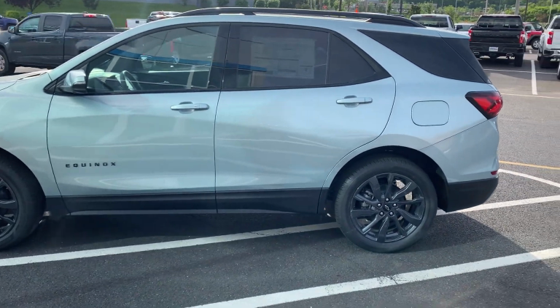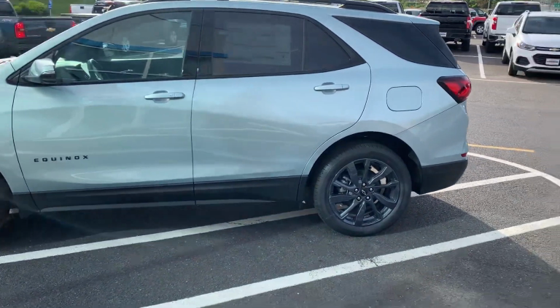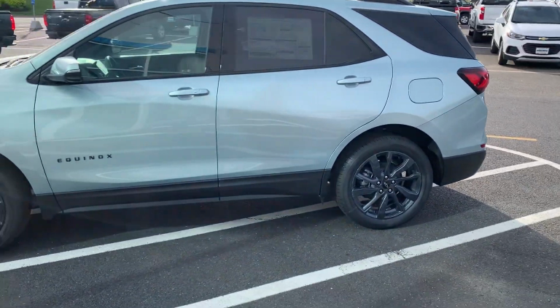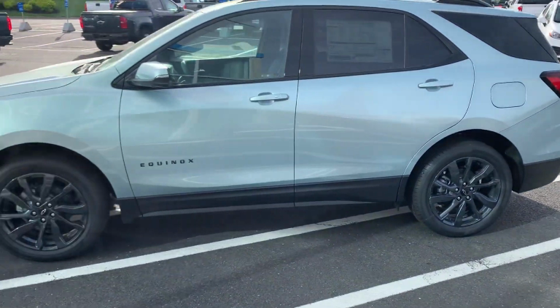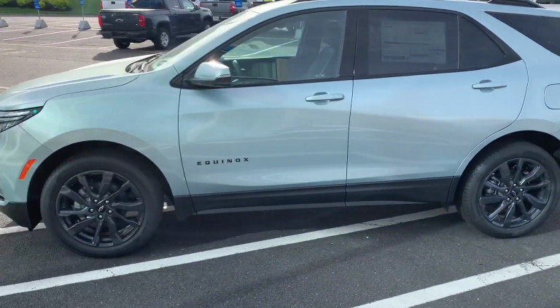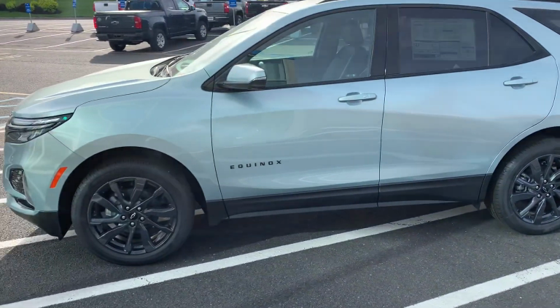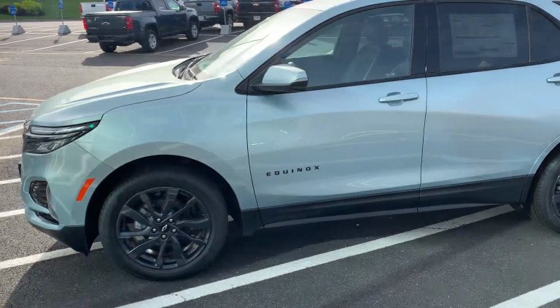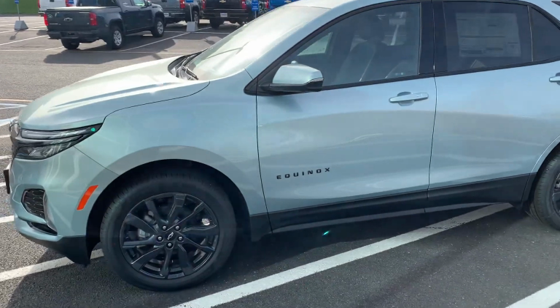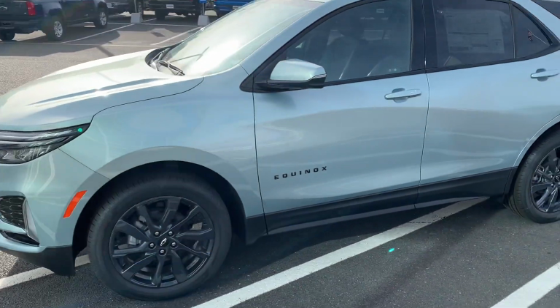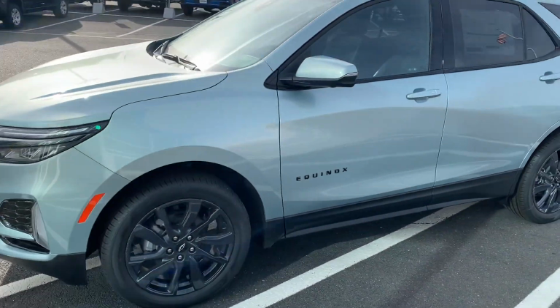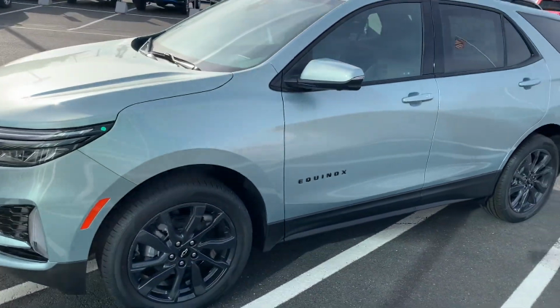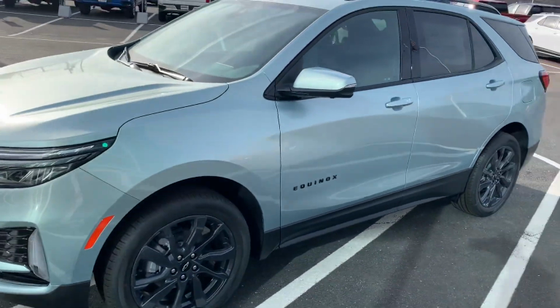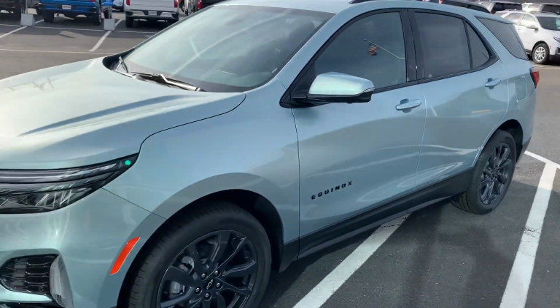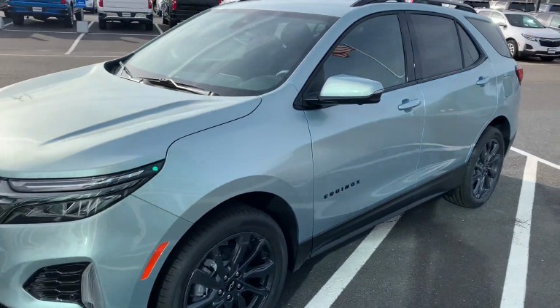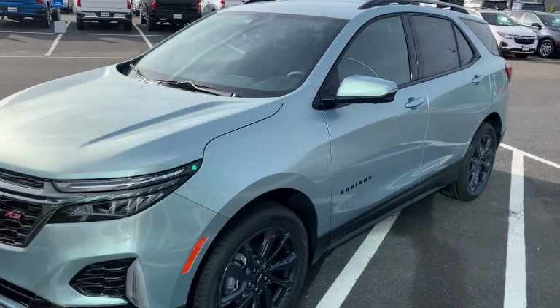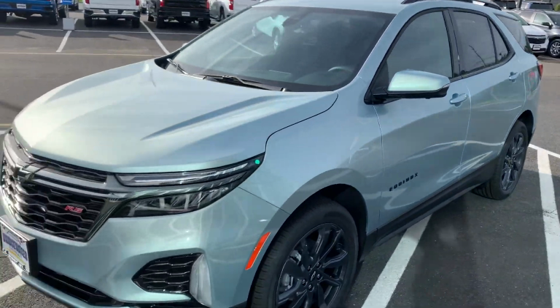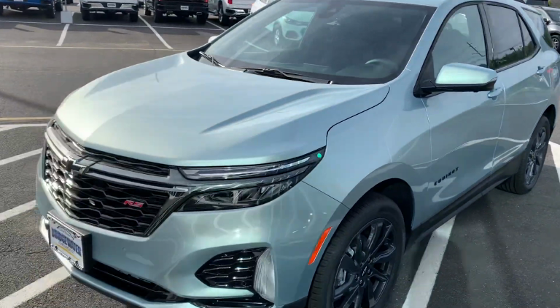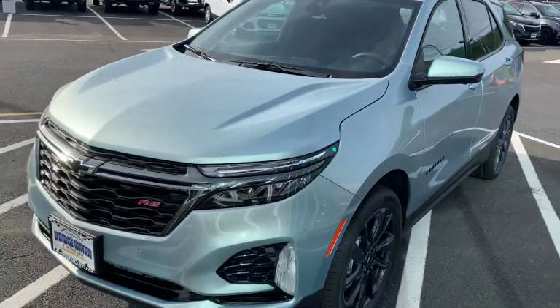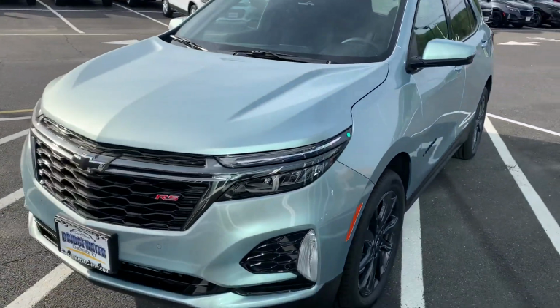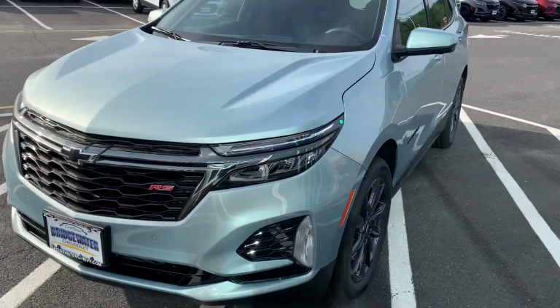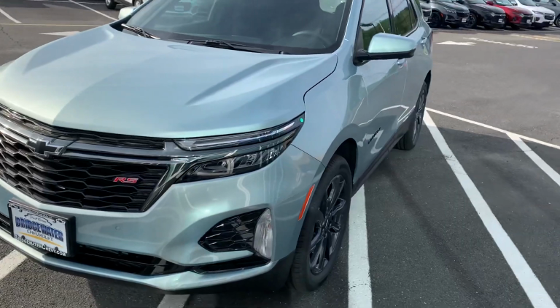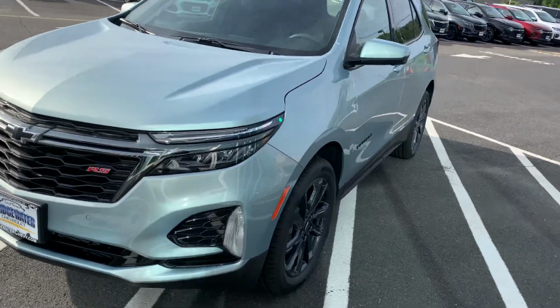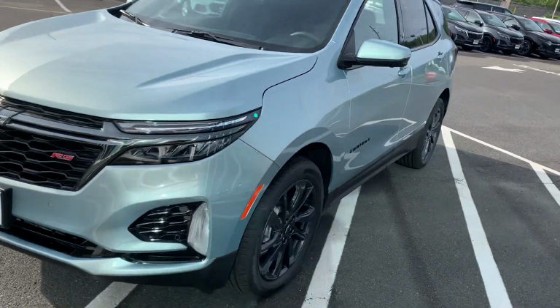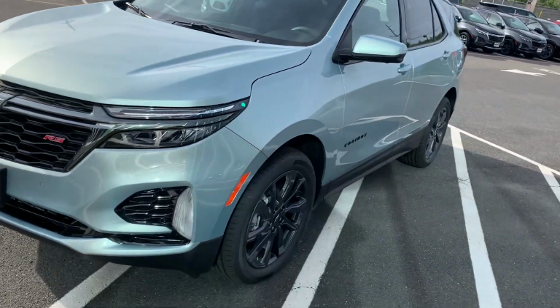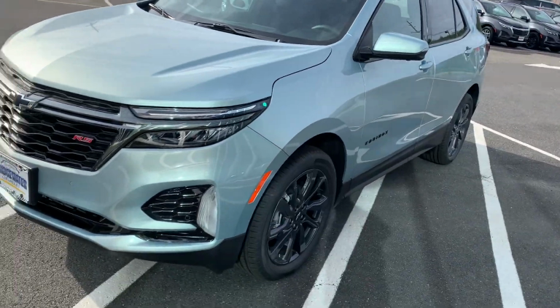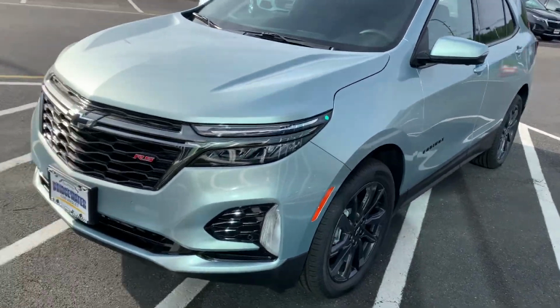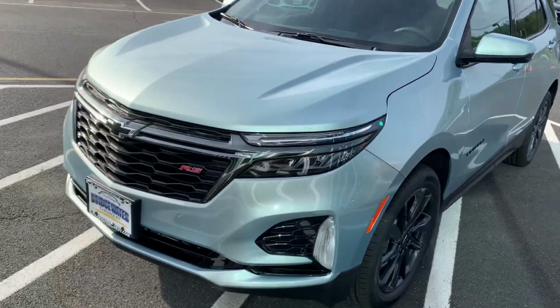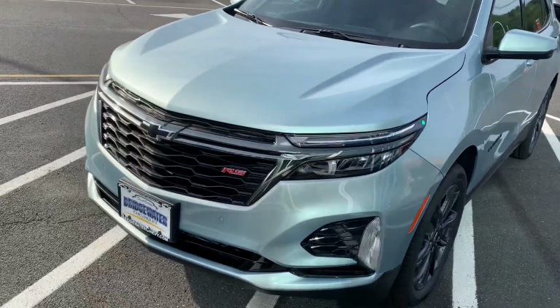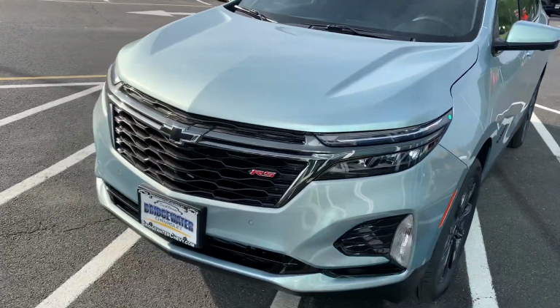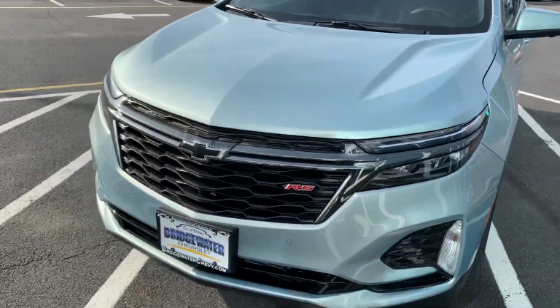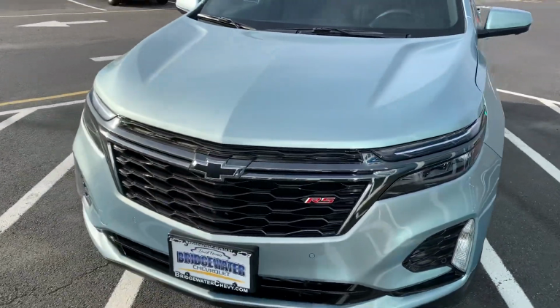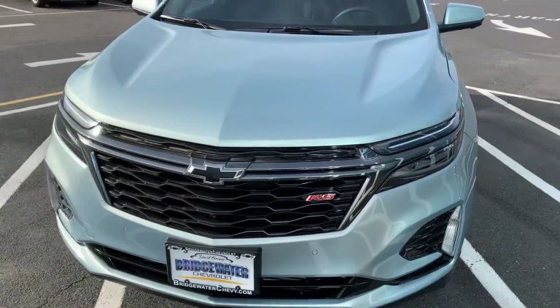My wife just got one of these, loves it. Keyless entry, push button start. The RS package is giving you the black wheels obviously, black chrome grille, the black bow tie.